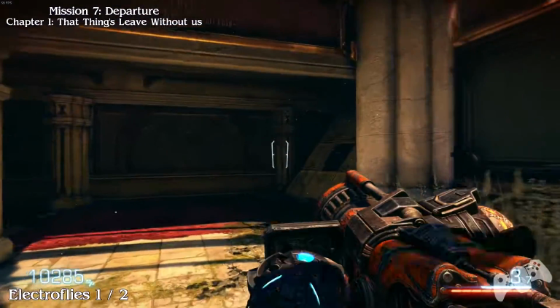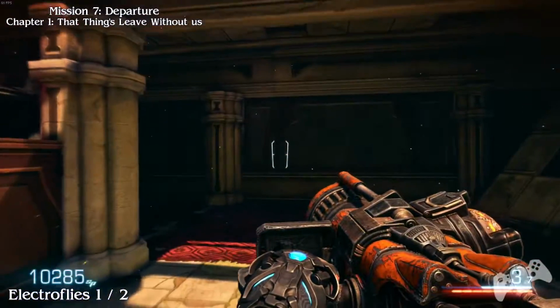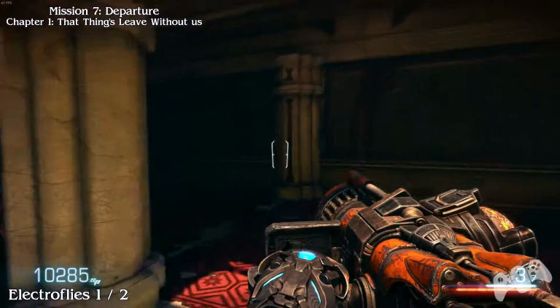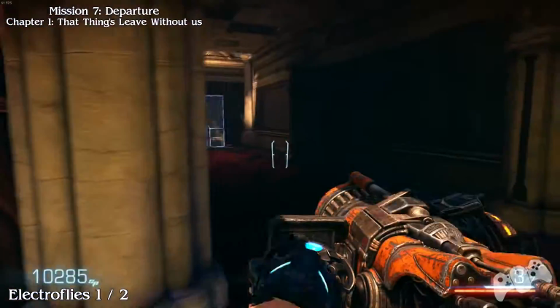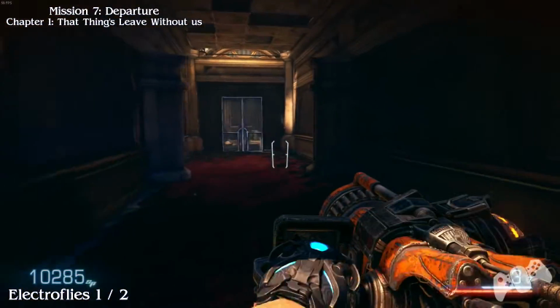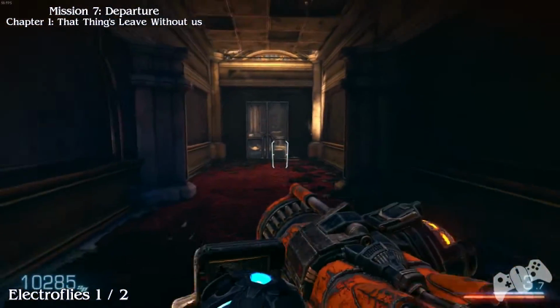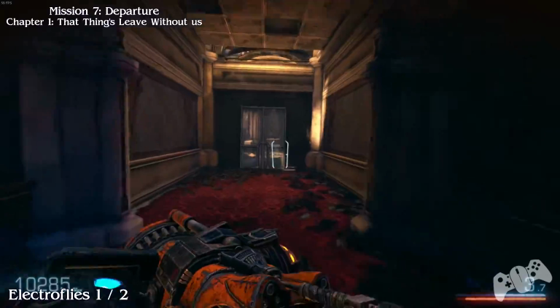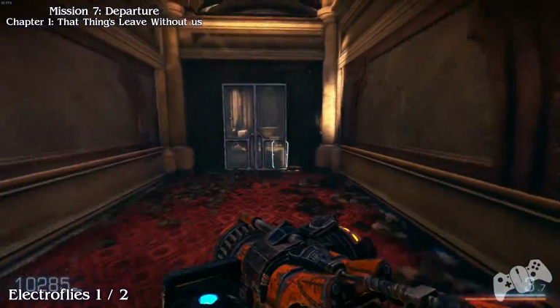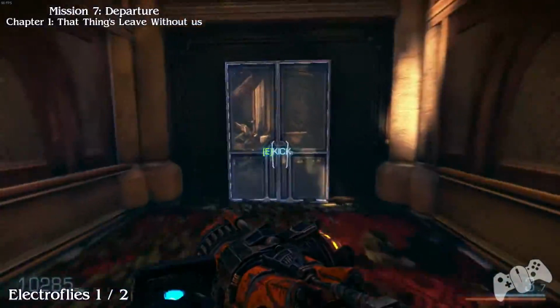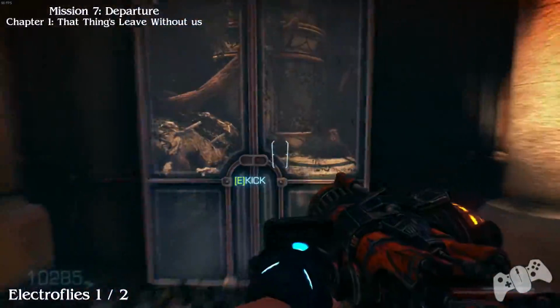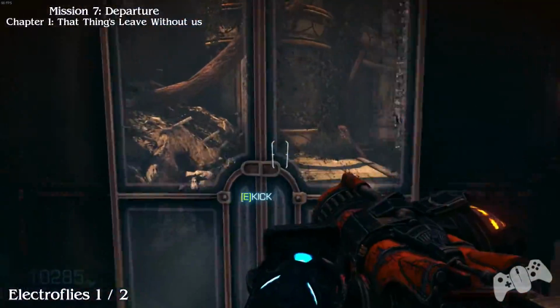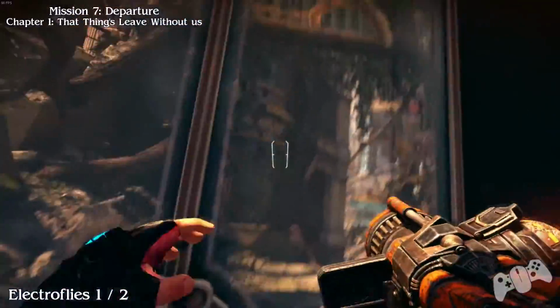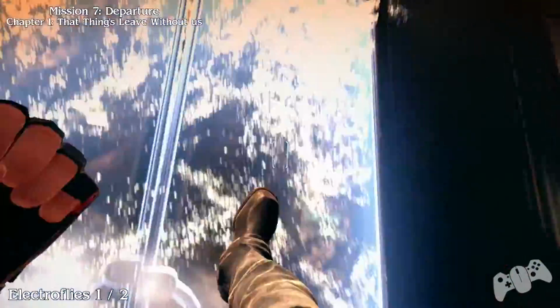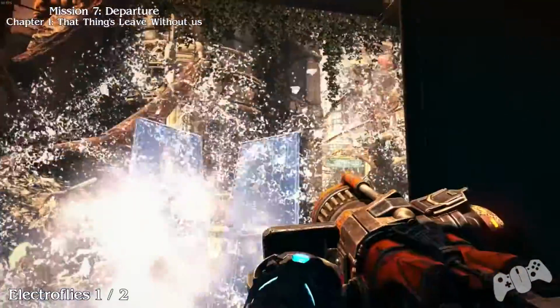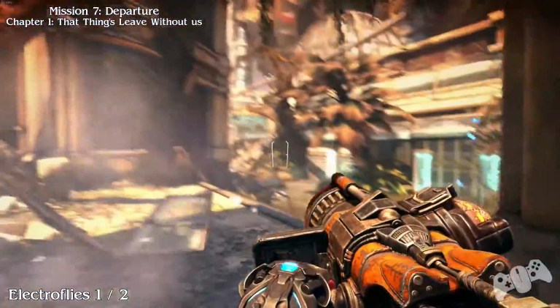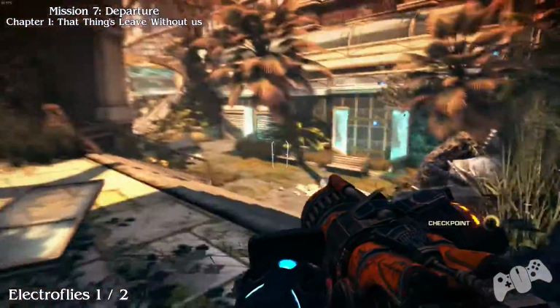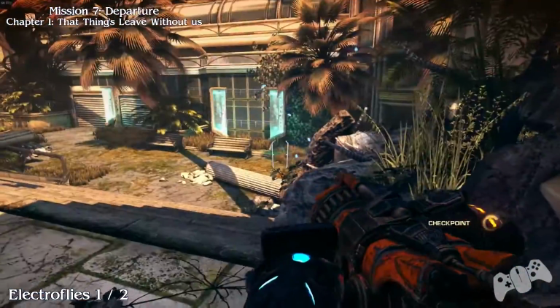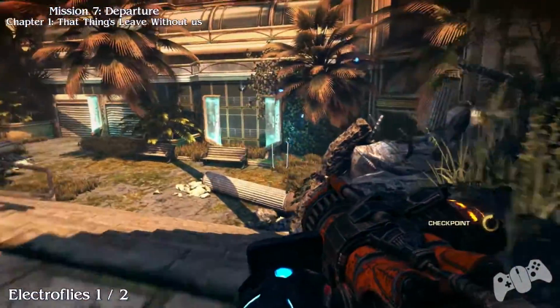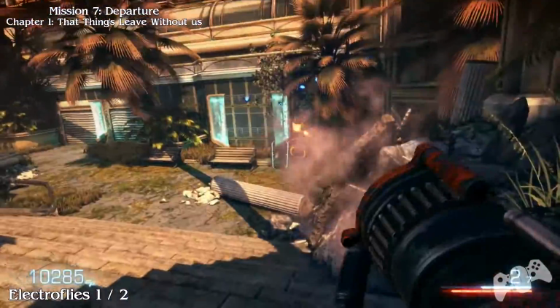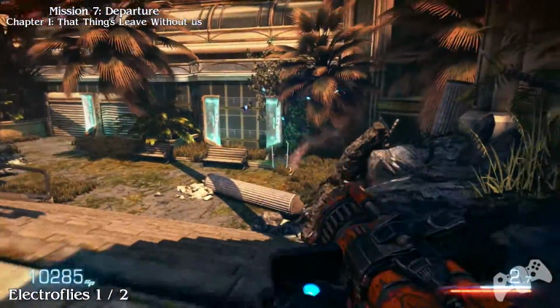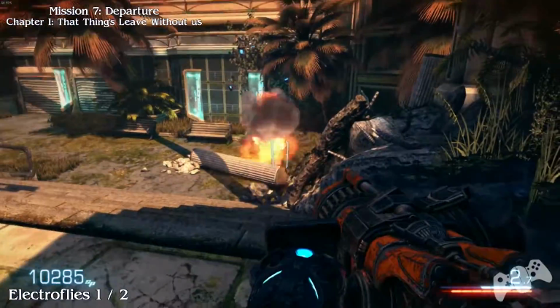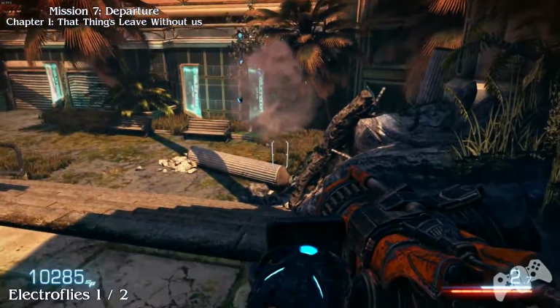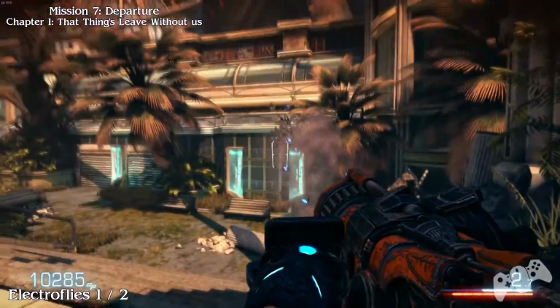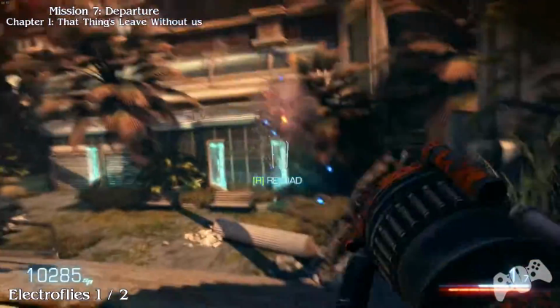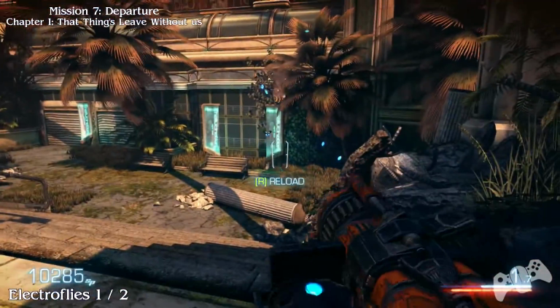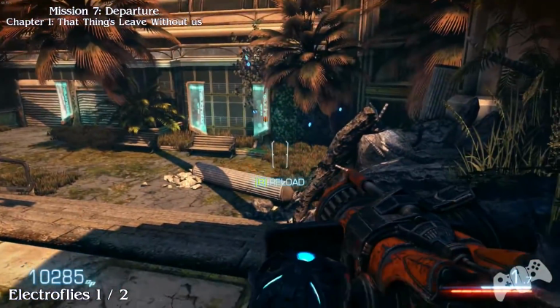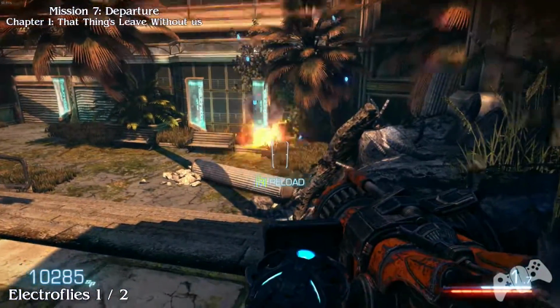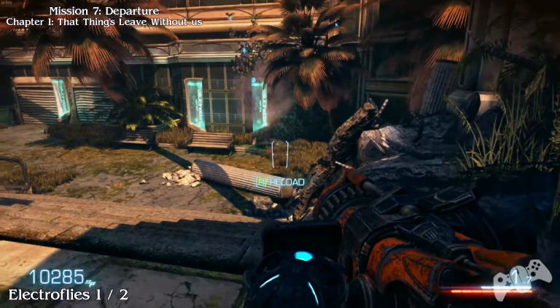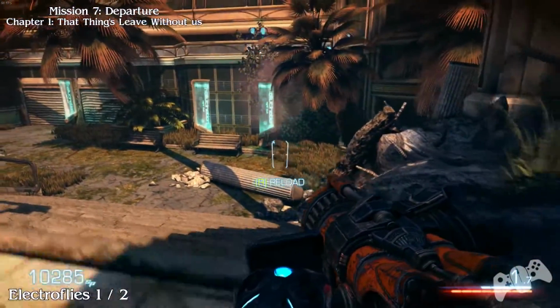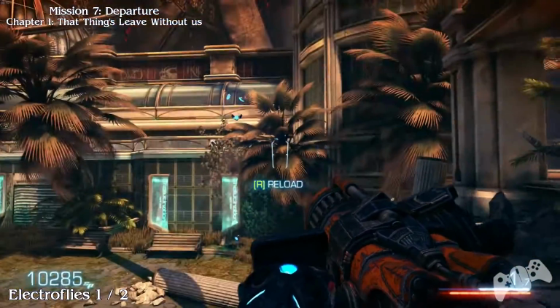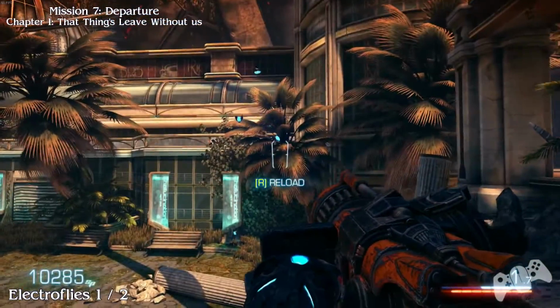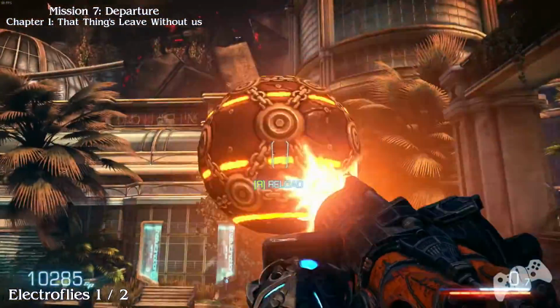From the last location you want to go through the next door. As soon as you go through, look right and you will find your flies, or electro flies.